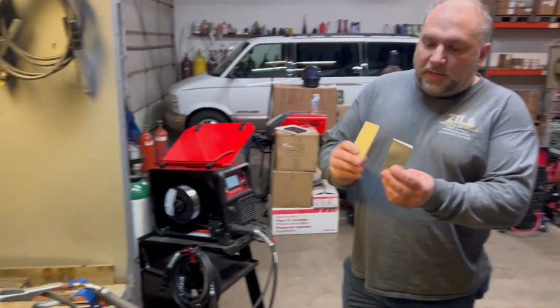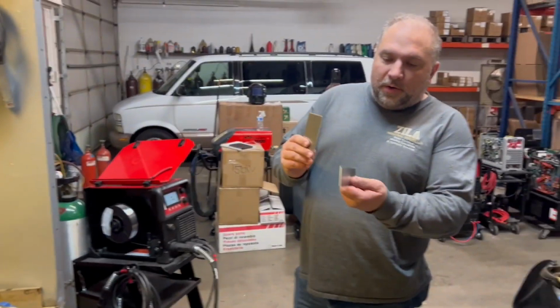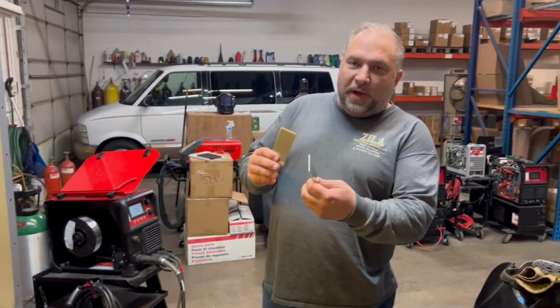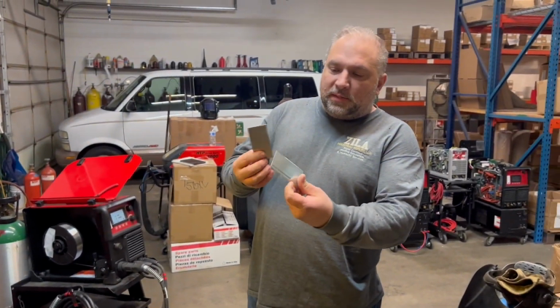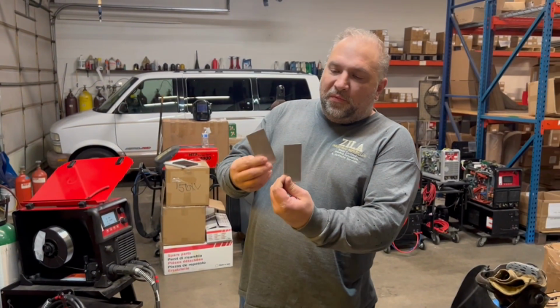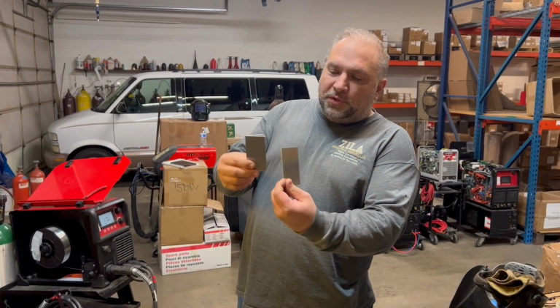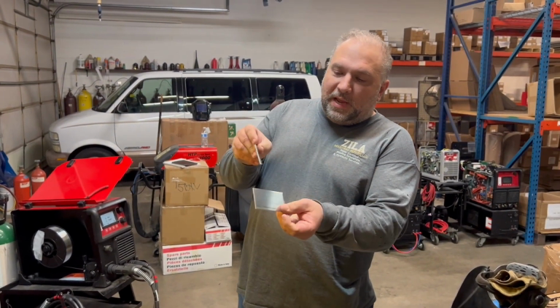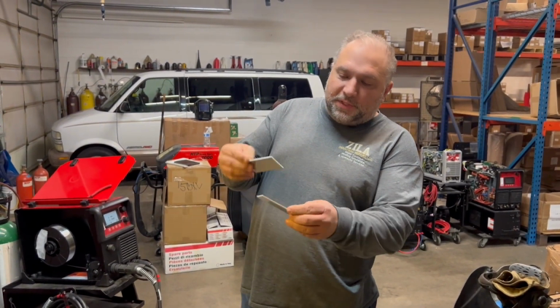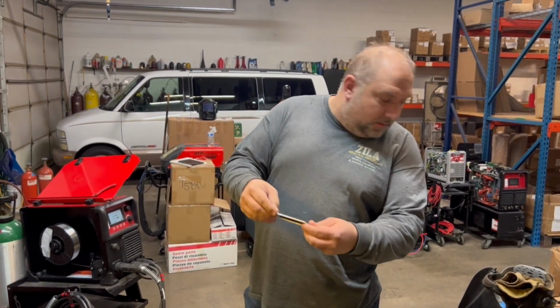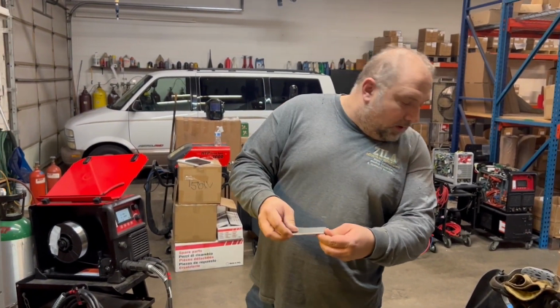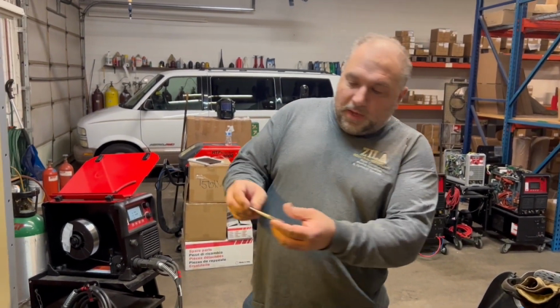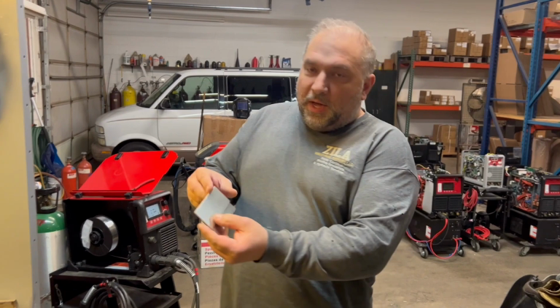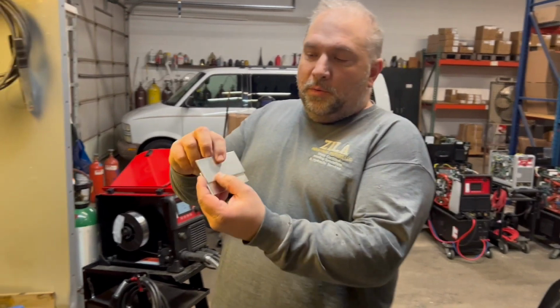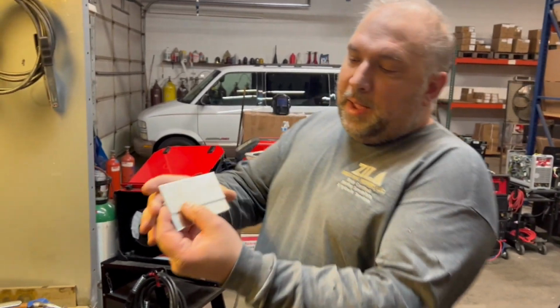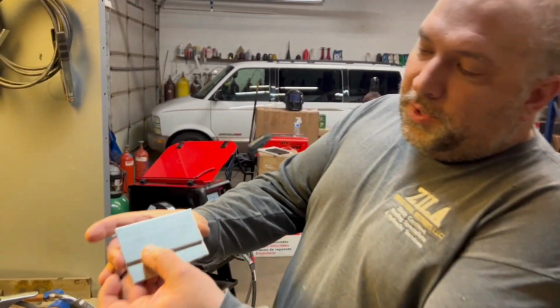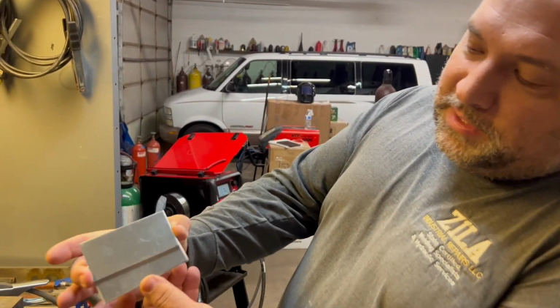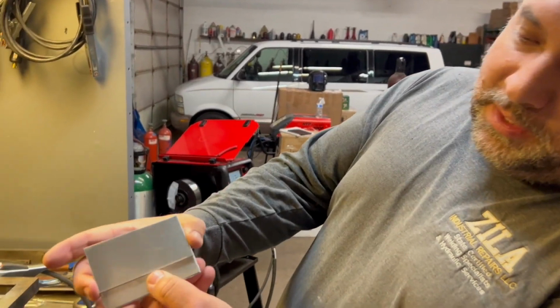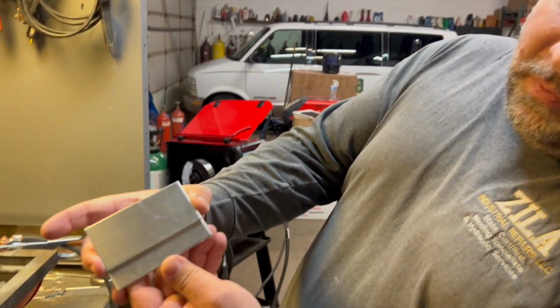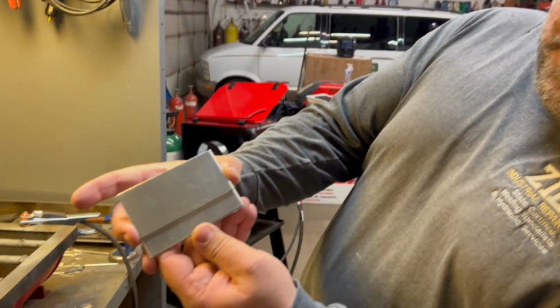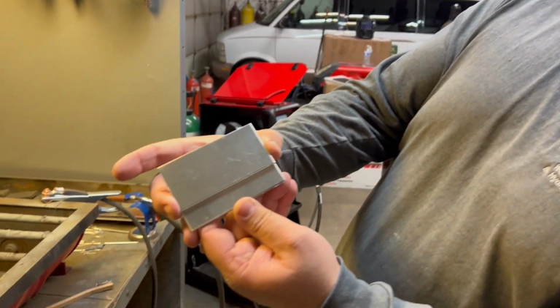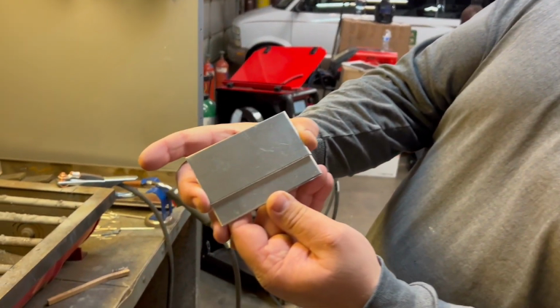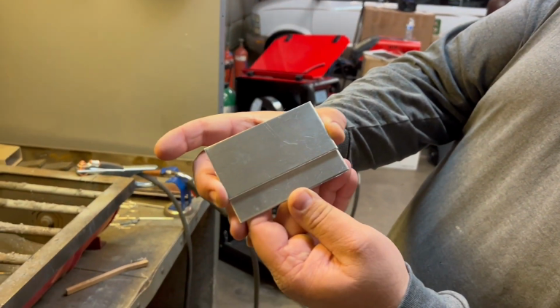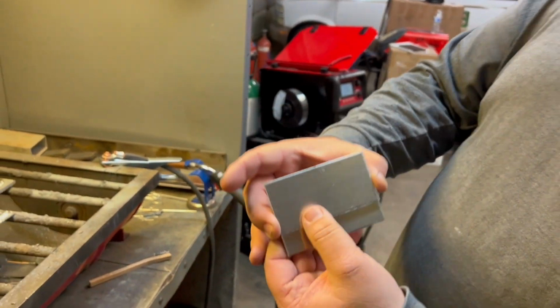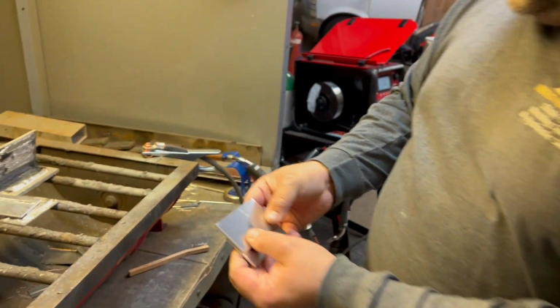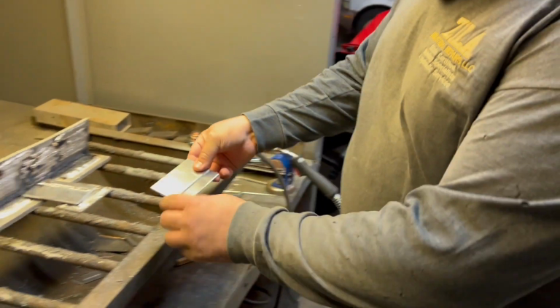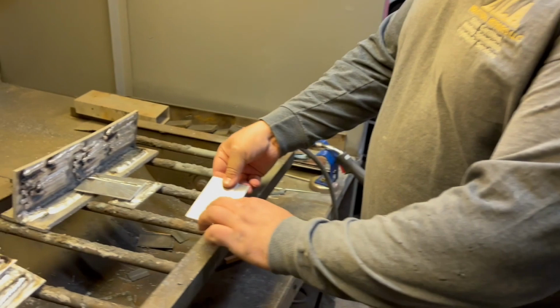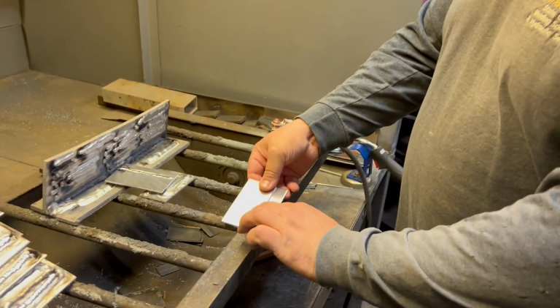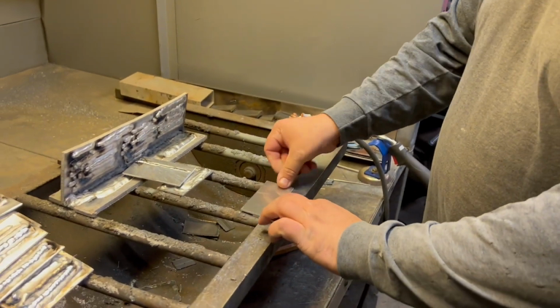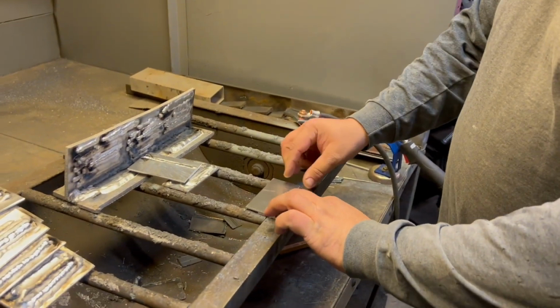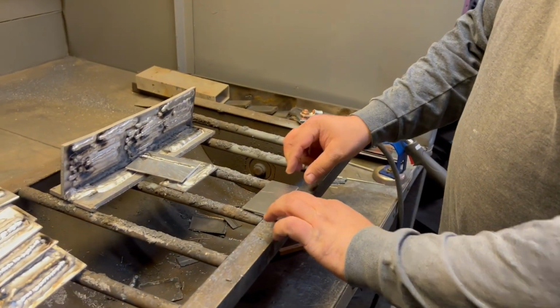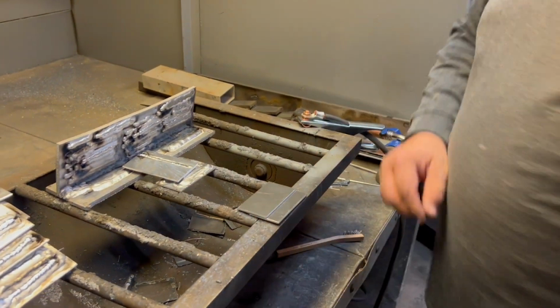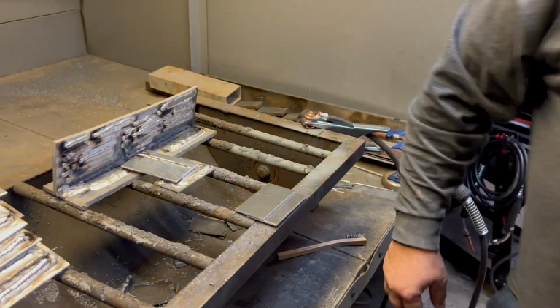Here are our coupons — two by four inches, eighth inch thick. We're going to do a lap joint, overlapping like this, and see what we get out of it.